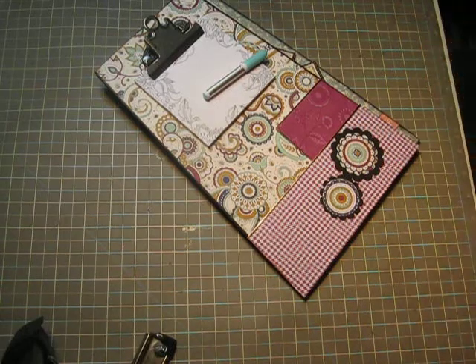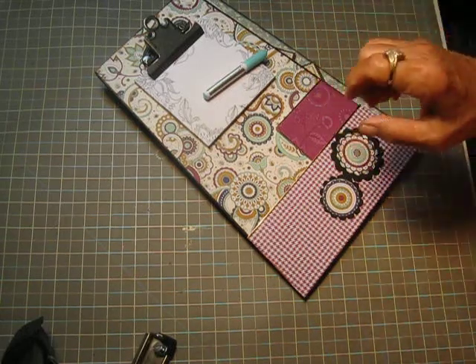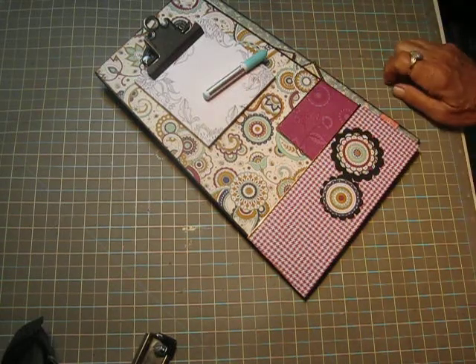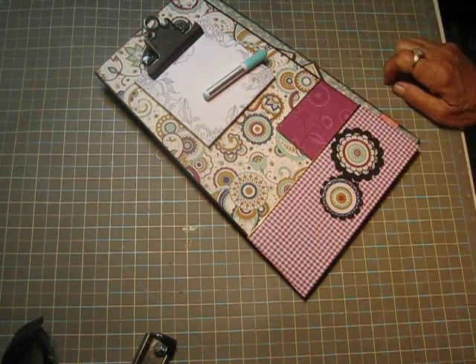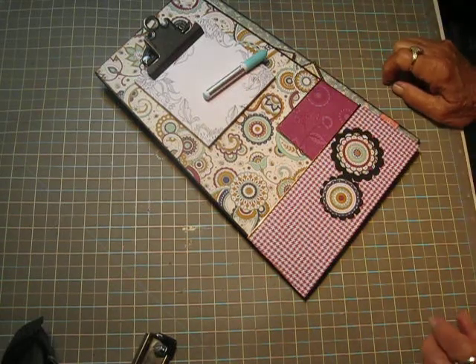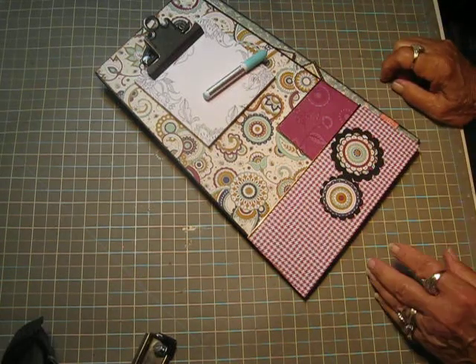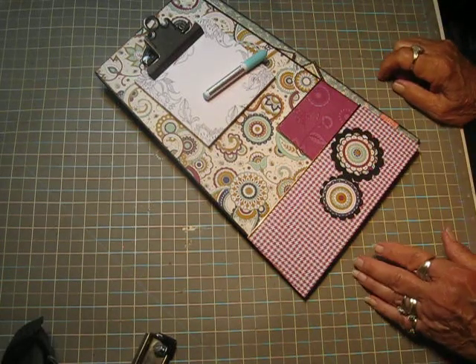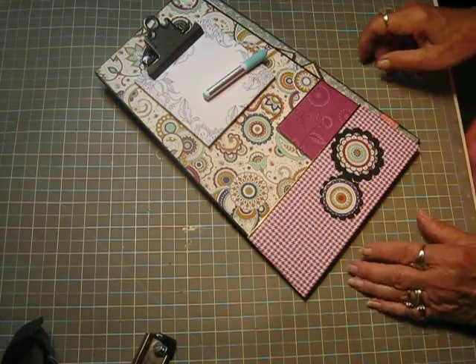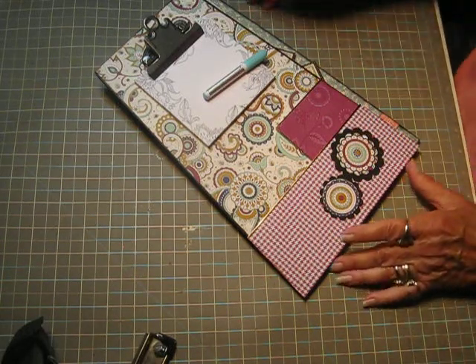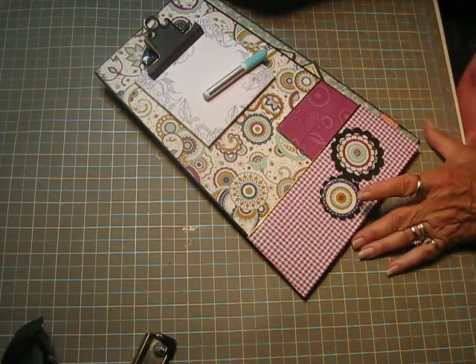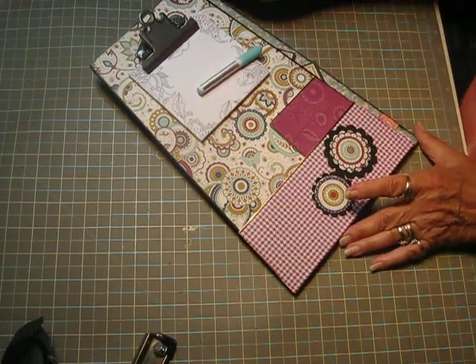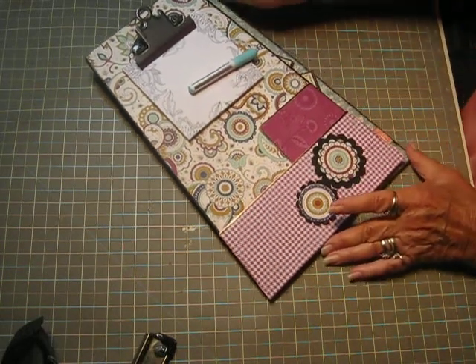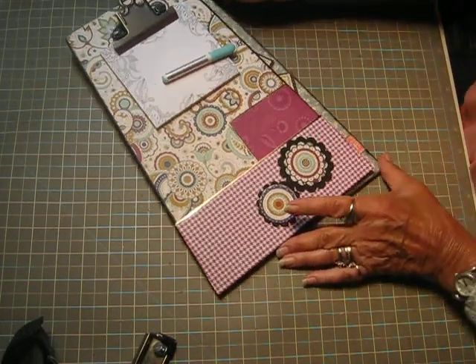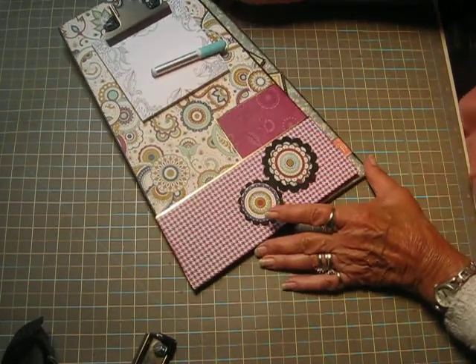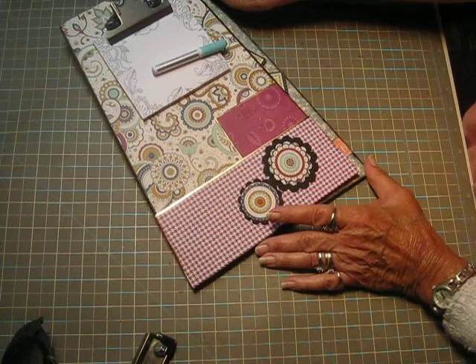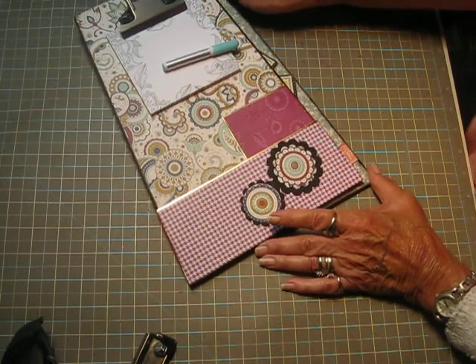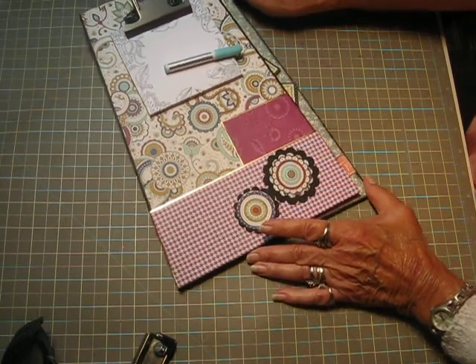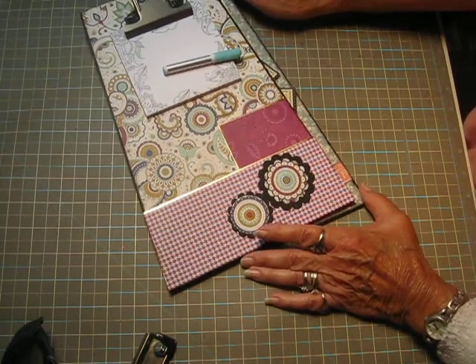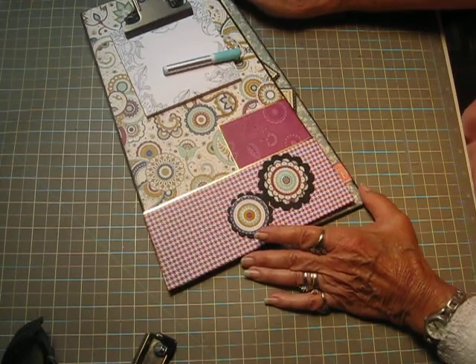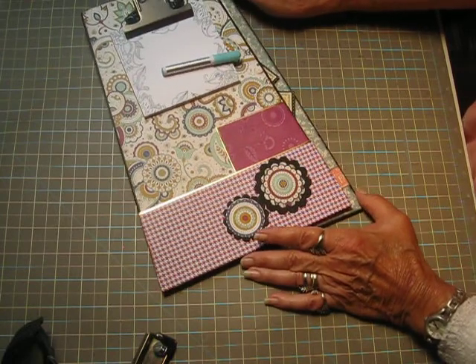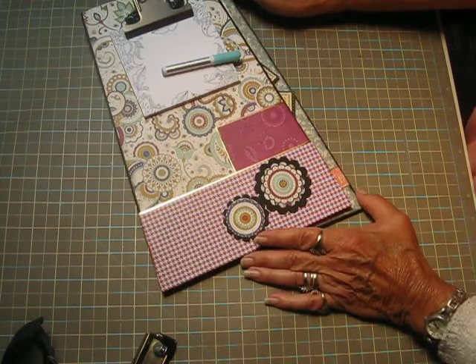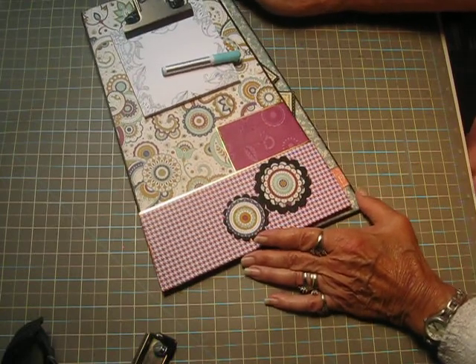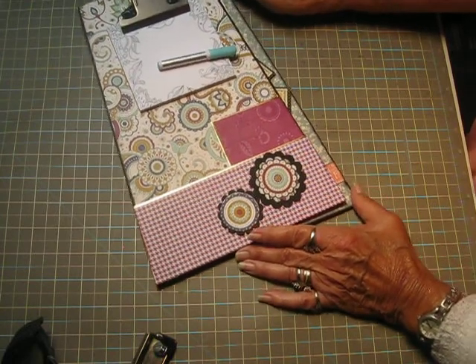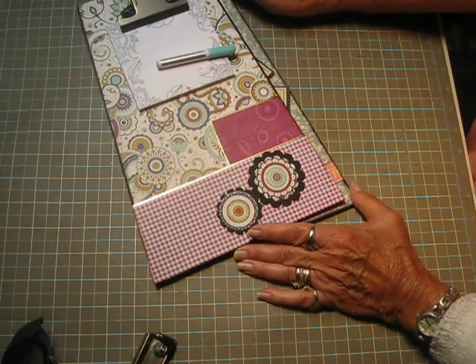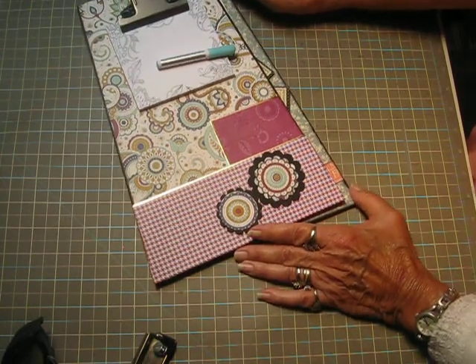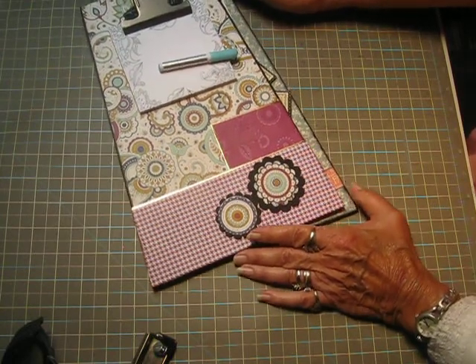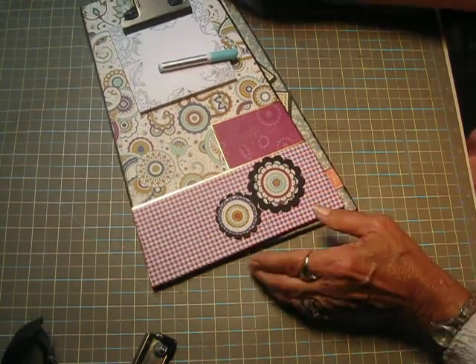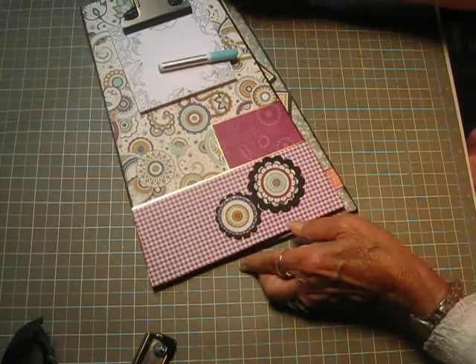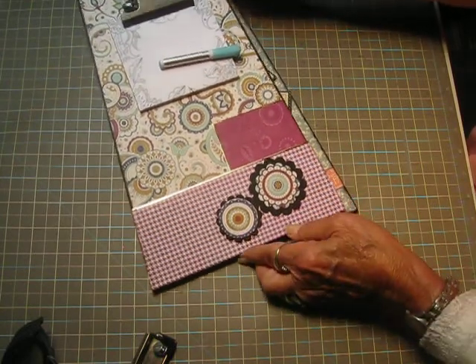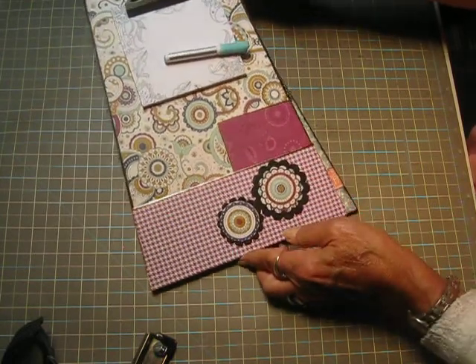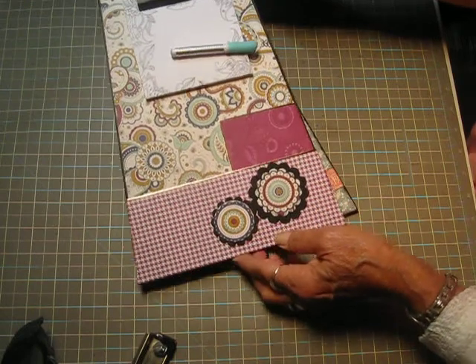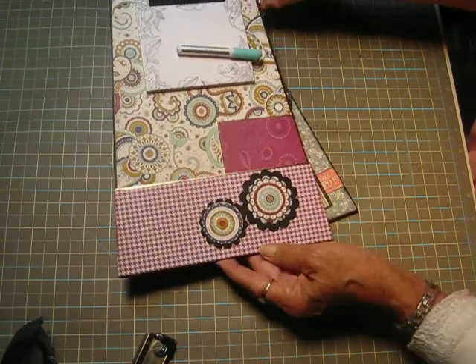Hey everyone, it's Bobbi. I wanted to show you a project I've been working on. I decided to get an early start on Christmas gifts for the people I work with in the office.